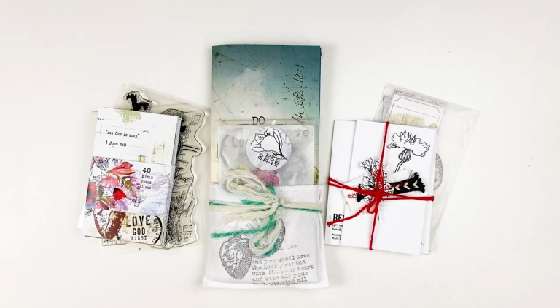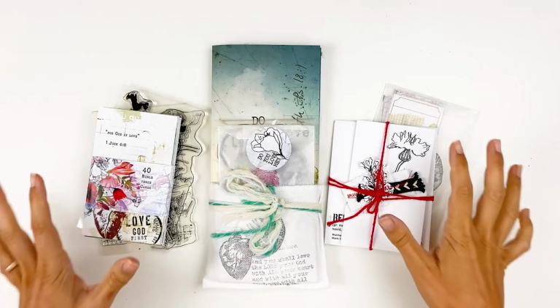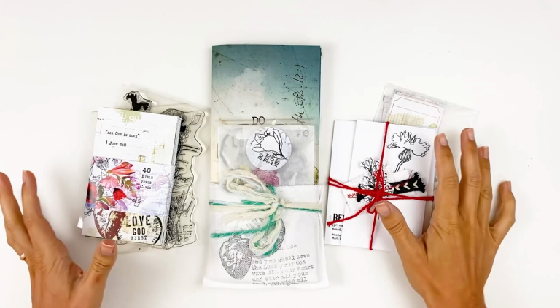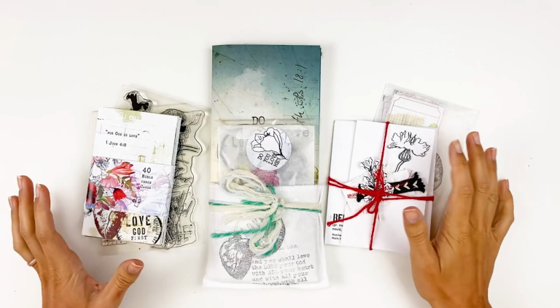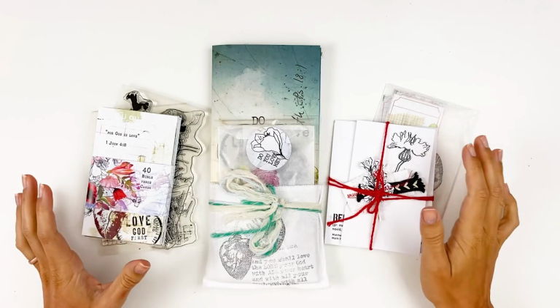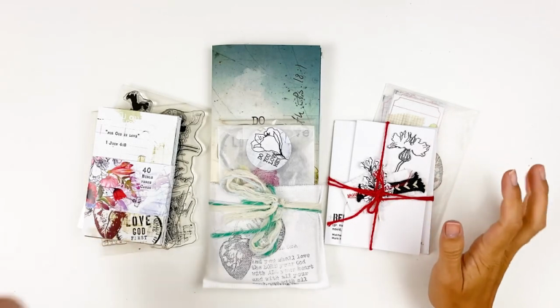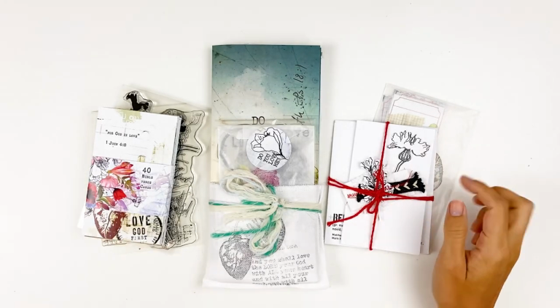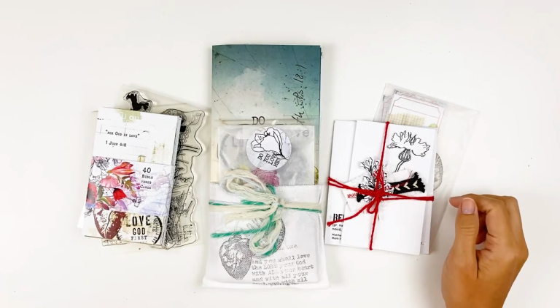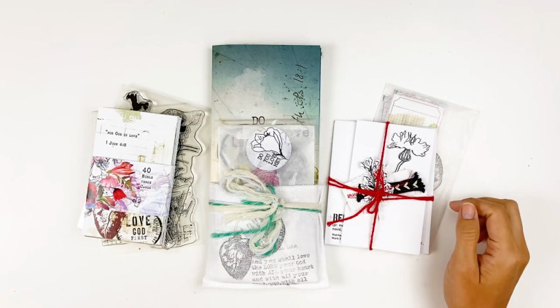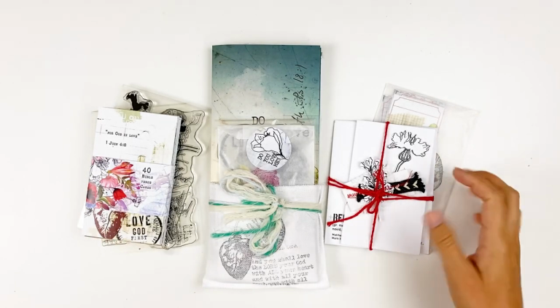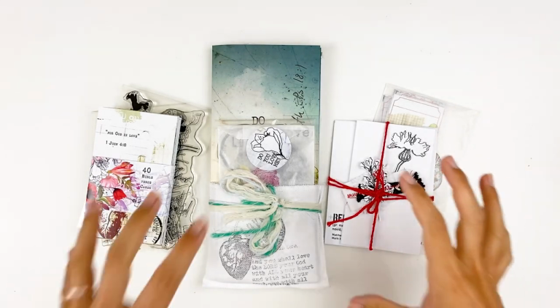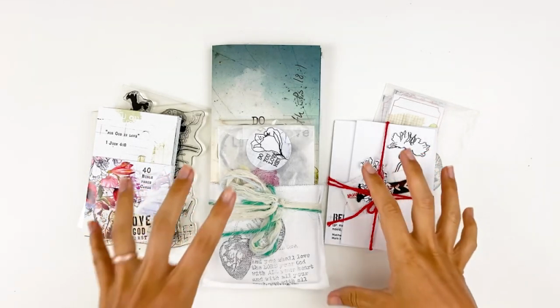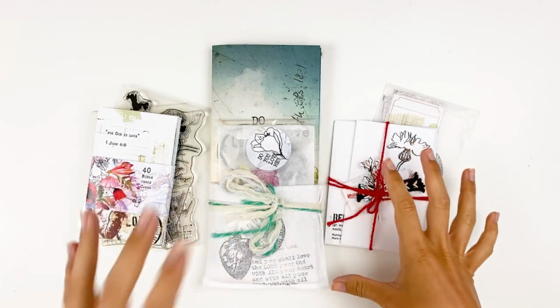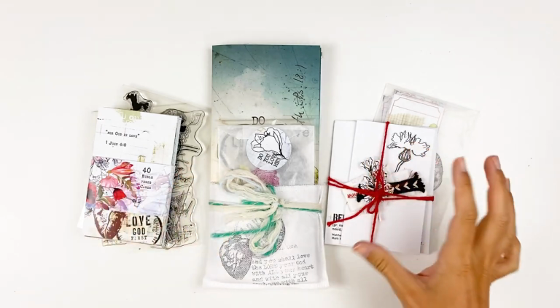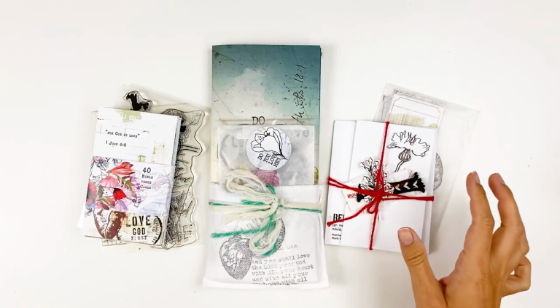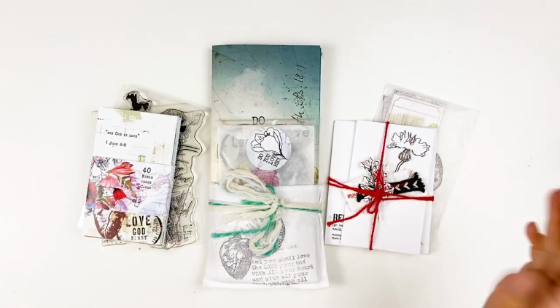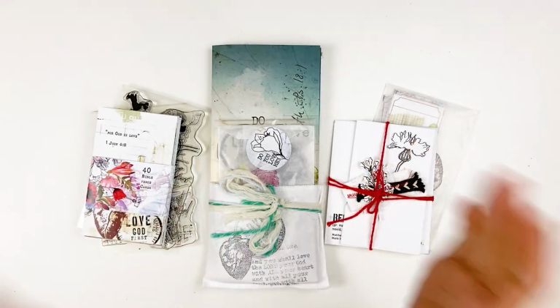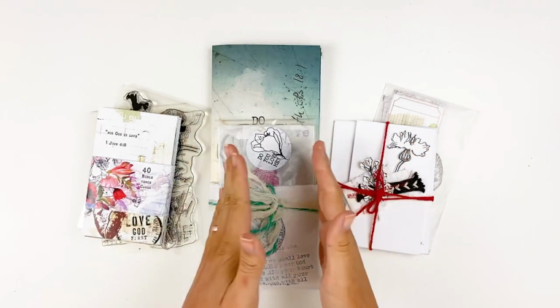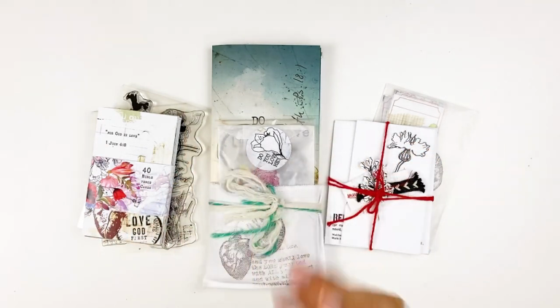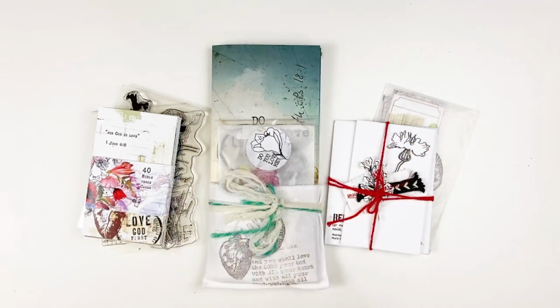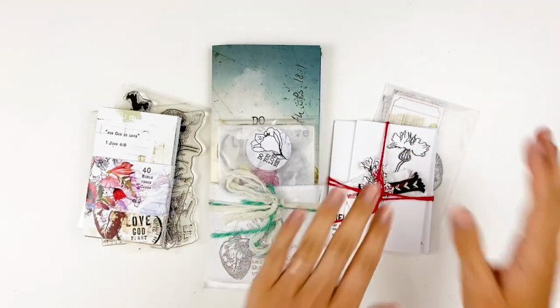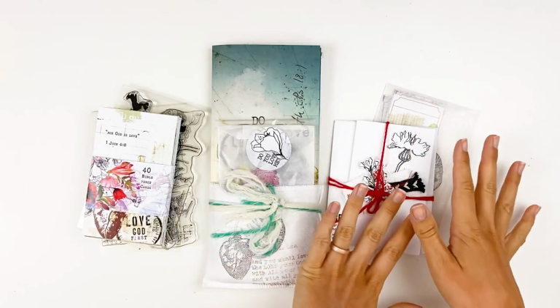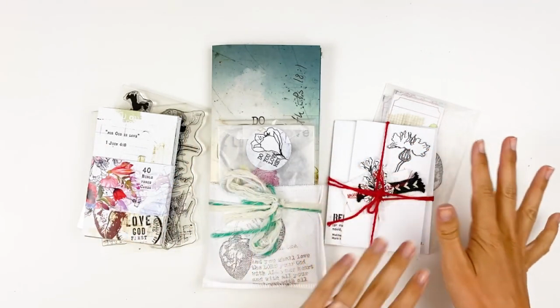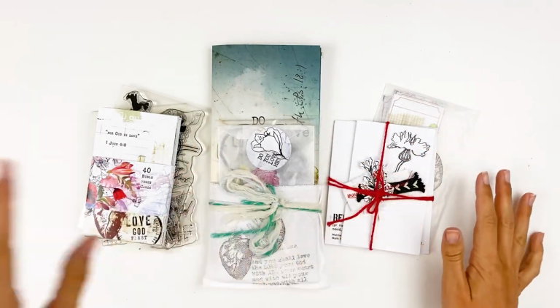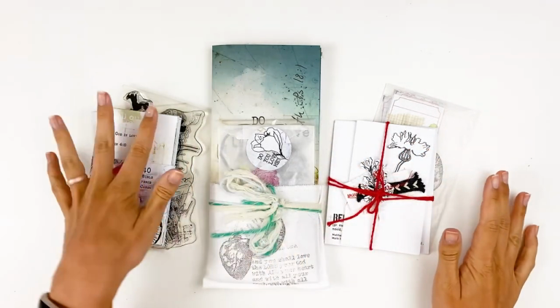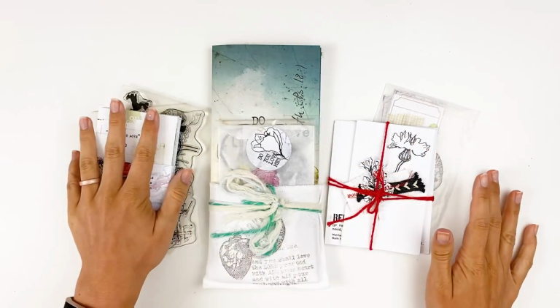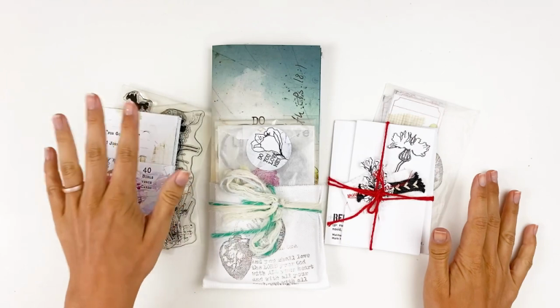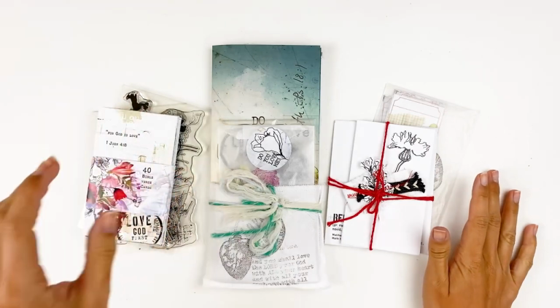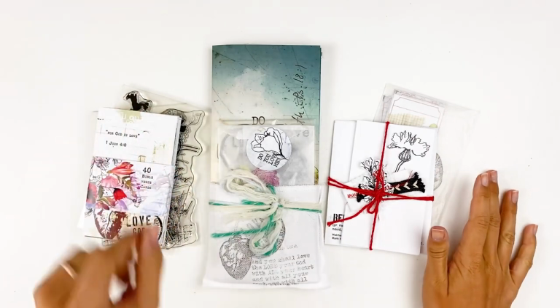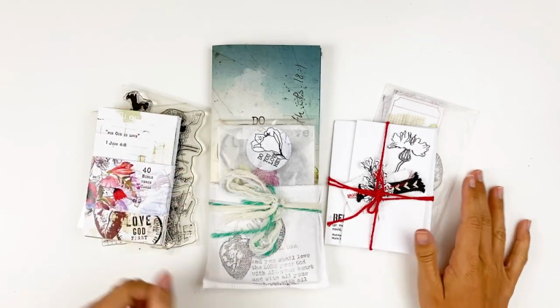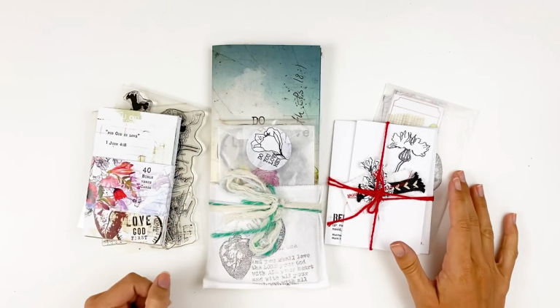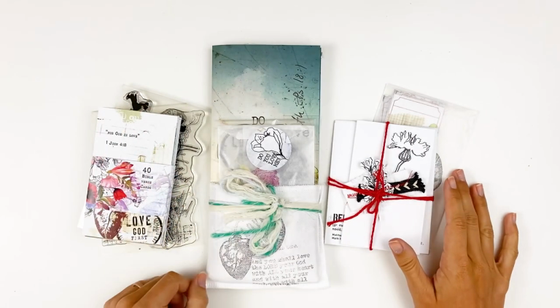Hello everyone. It's Lindsay, and today I'm popping in to share with you guys the newest release from Open Journey. There is a new devotional kit, some add-on goodies, and then some standalone products as well that I want to share with you guys.